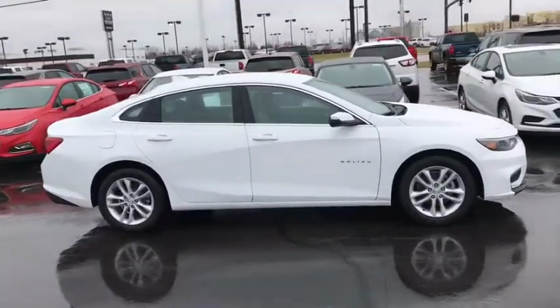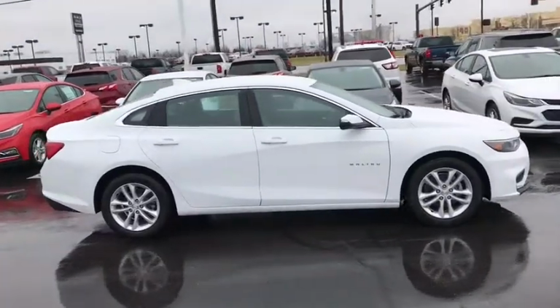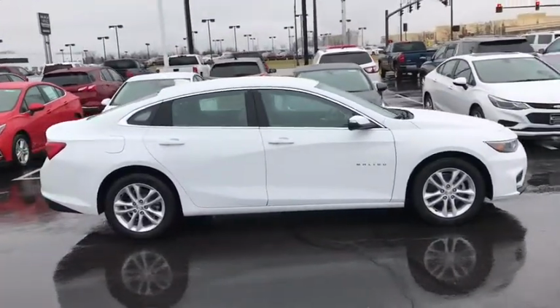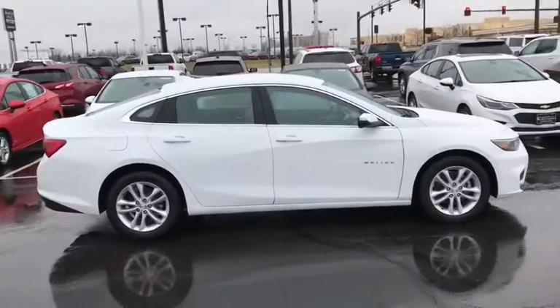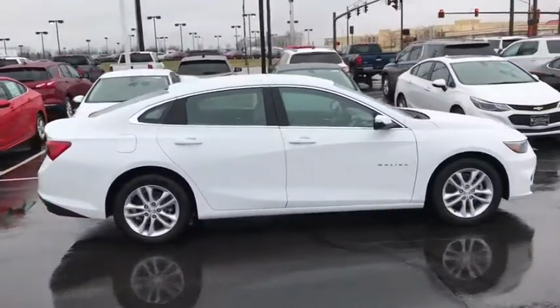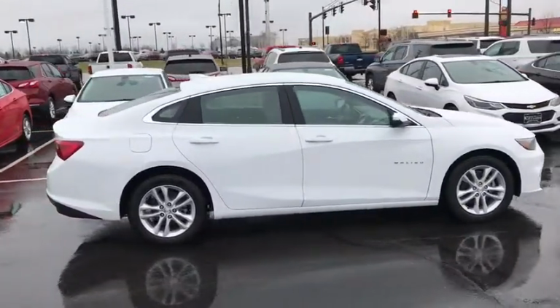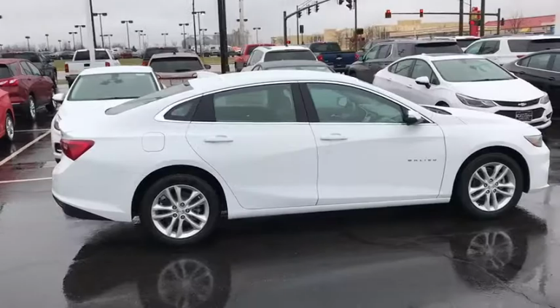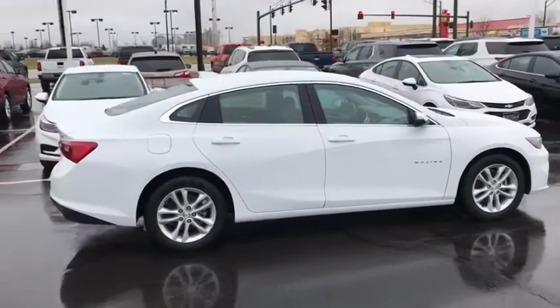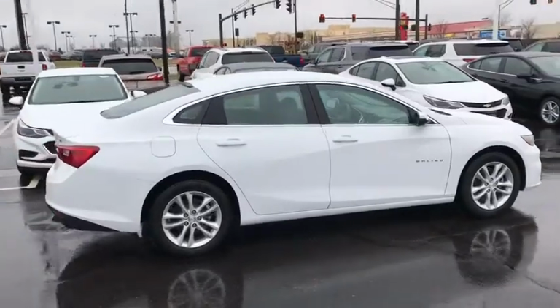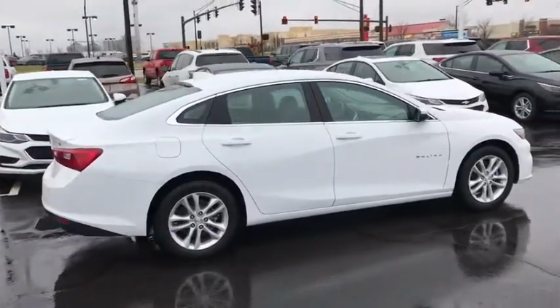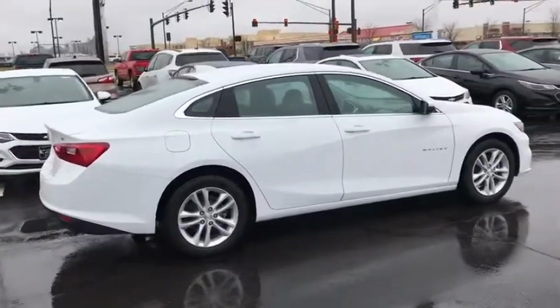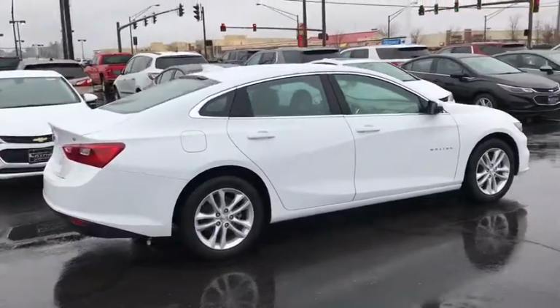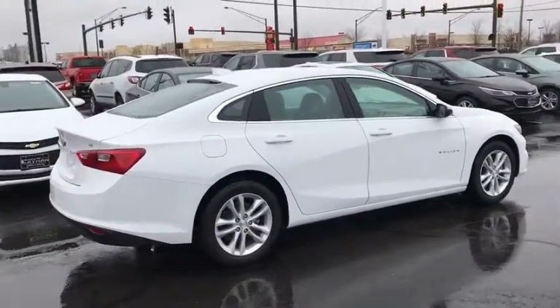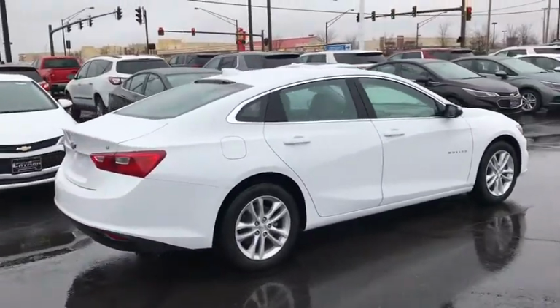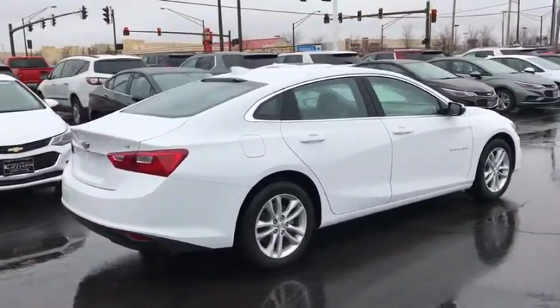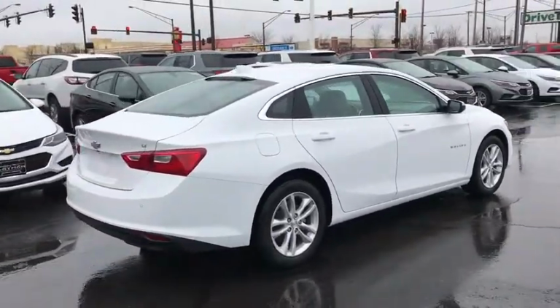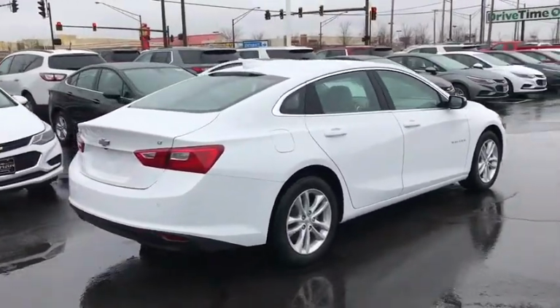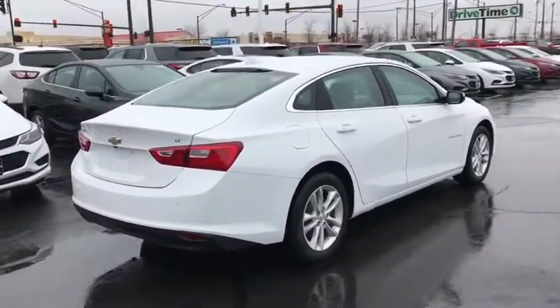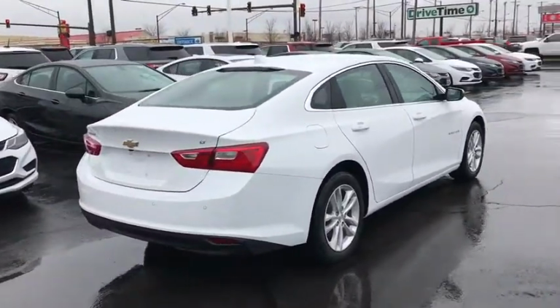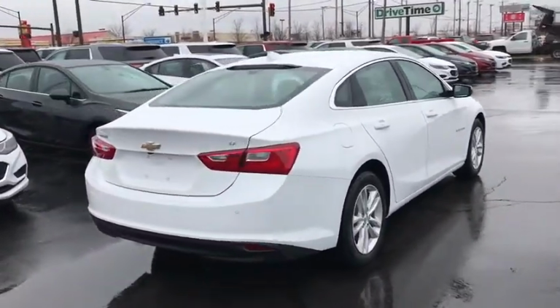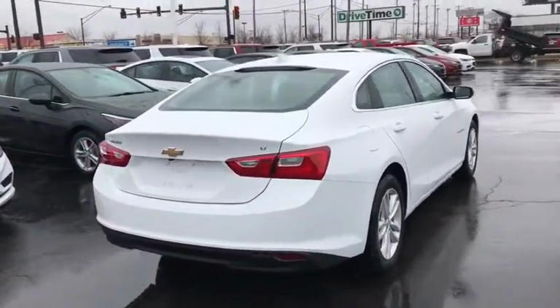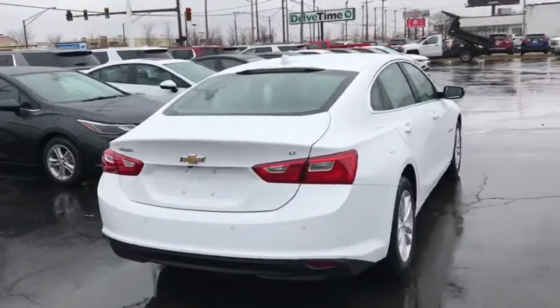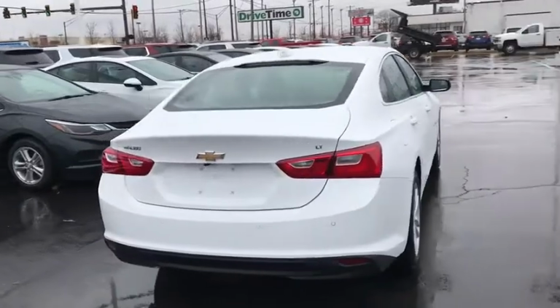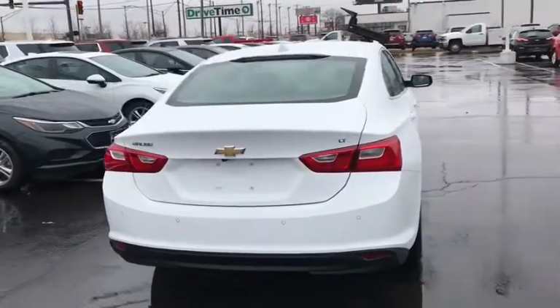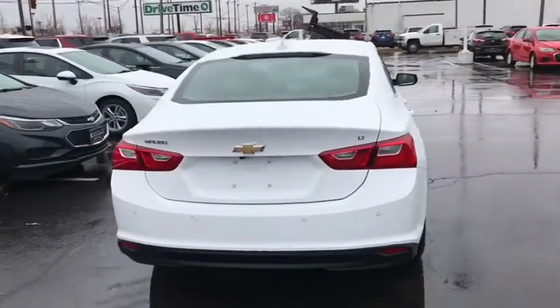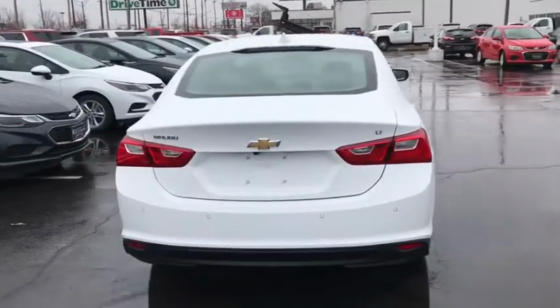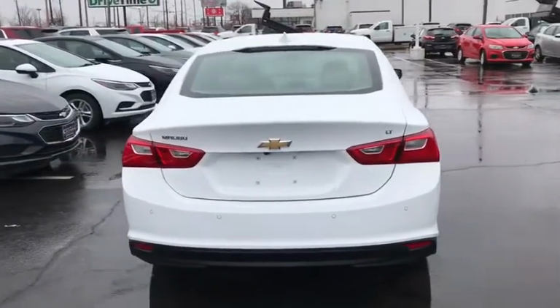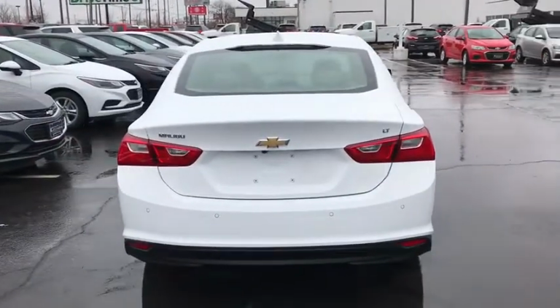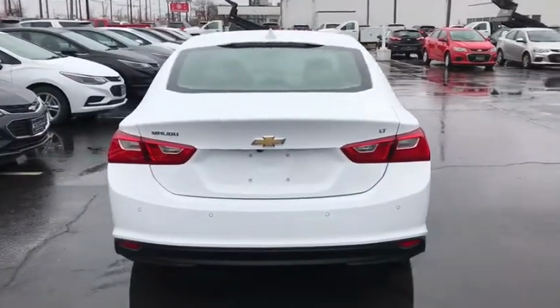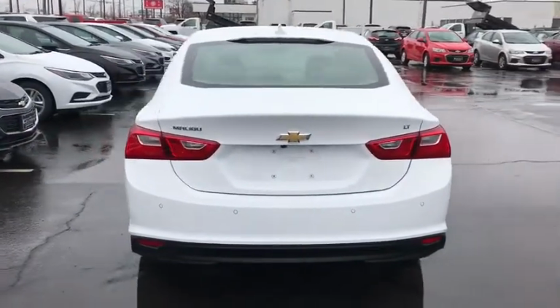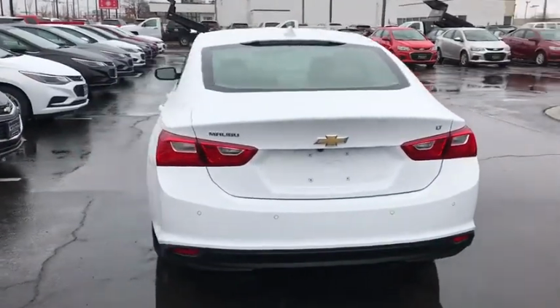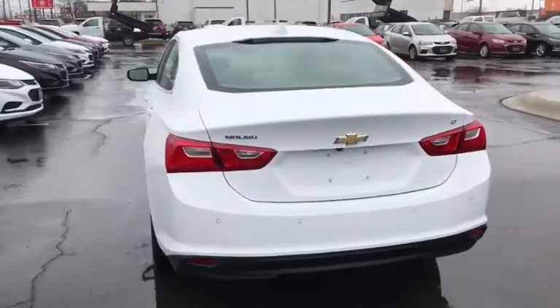Traction control, dual airbags, power steering, alloy wheels, four-wheel disc brakes, center armrest, security system, trip computer, compass, electronic stability control.